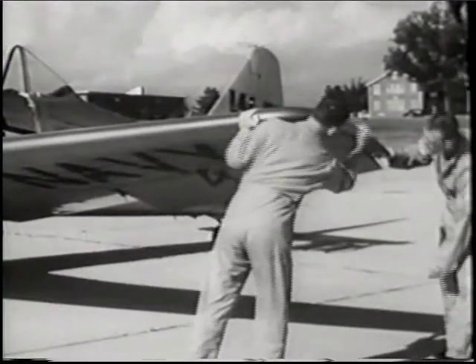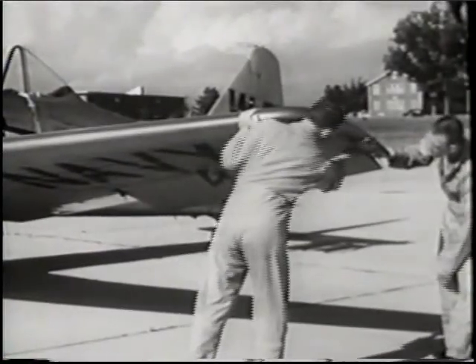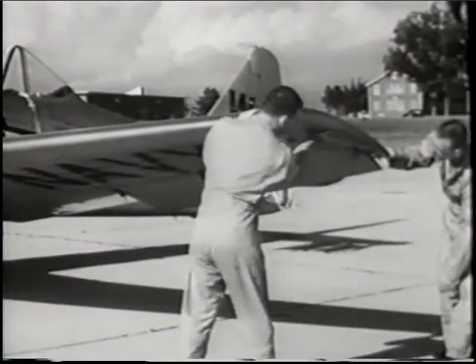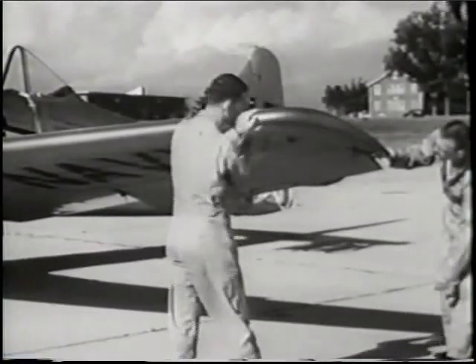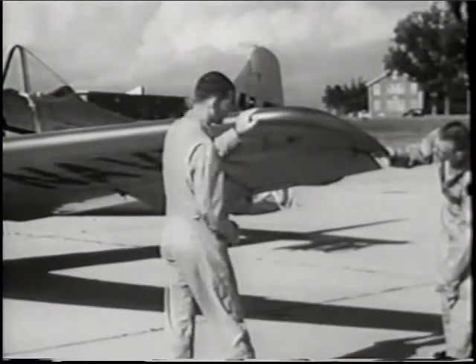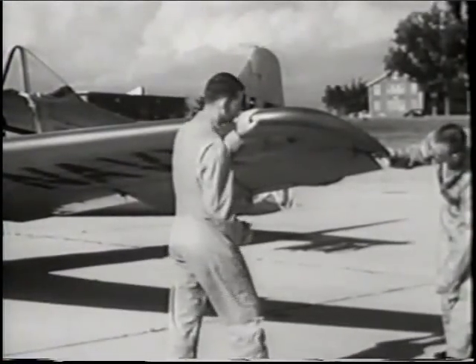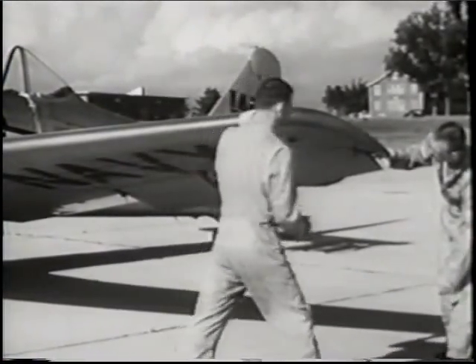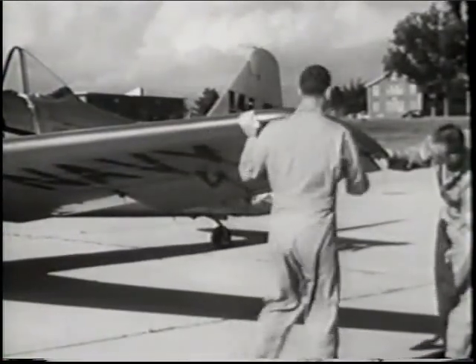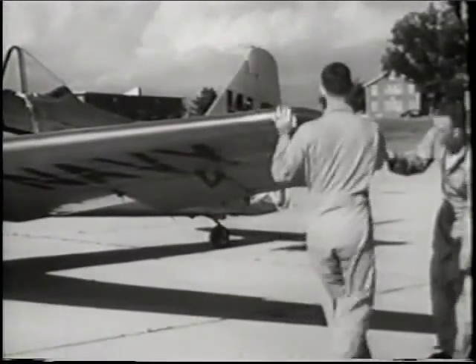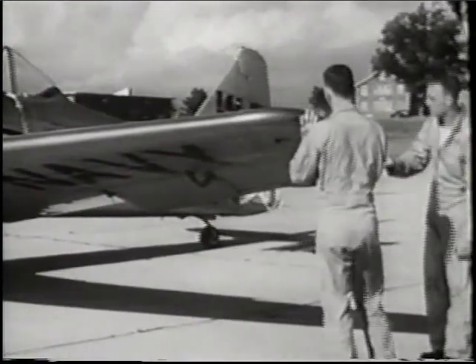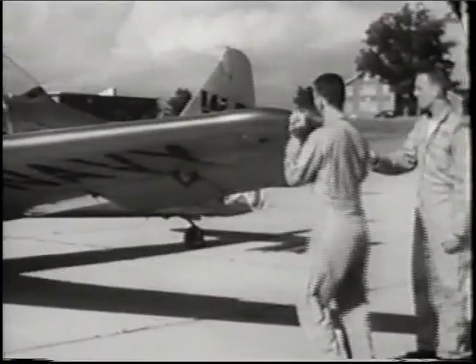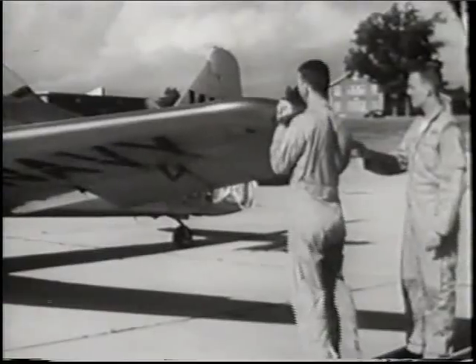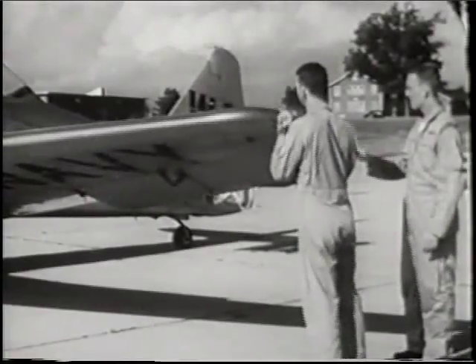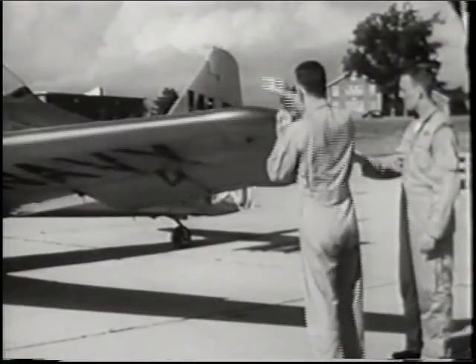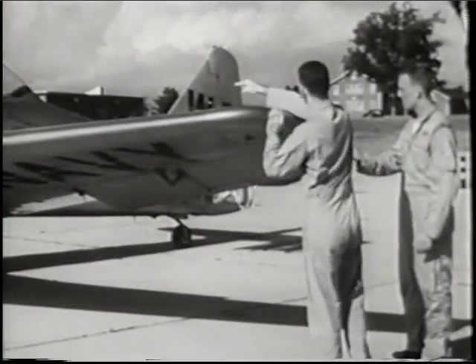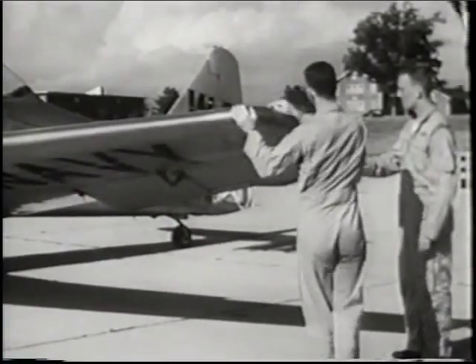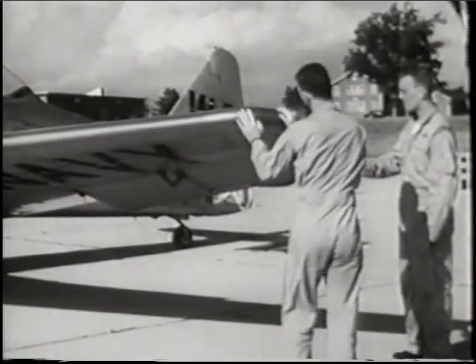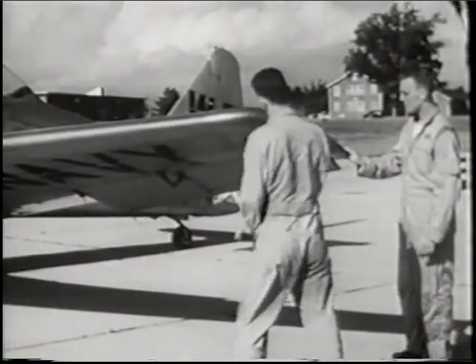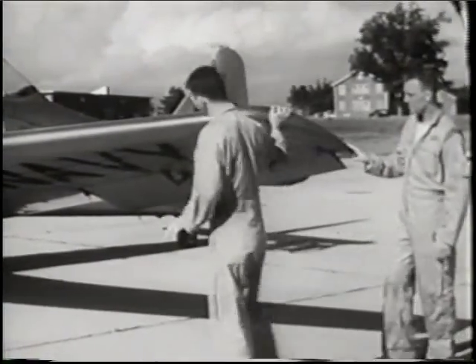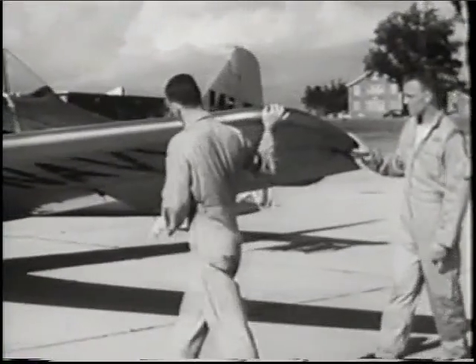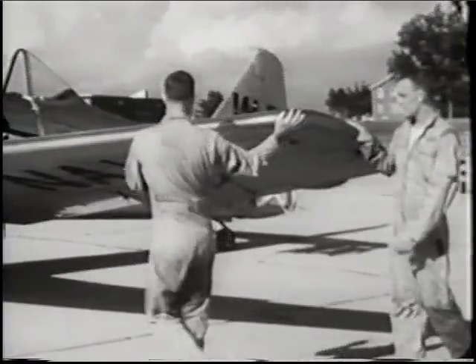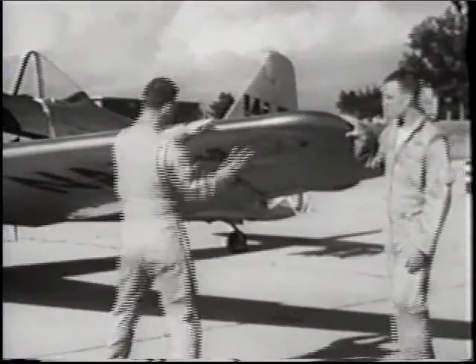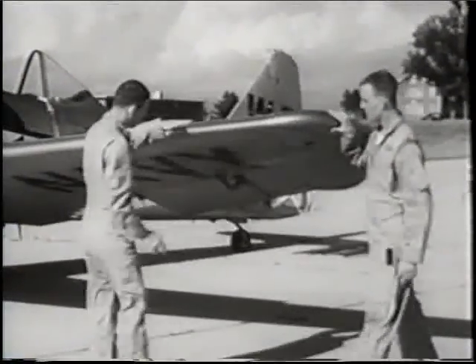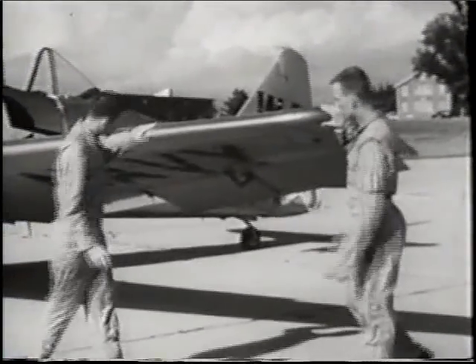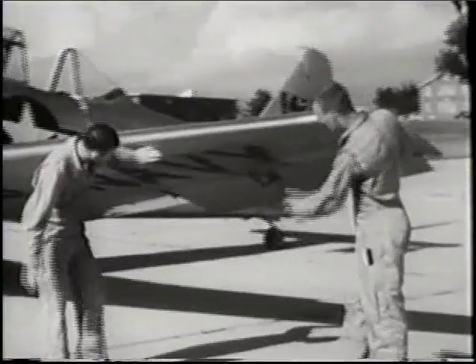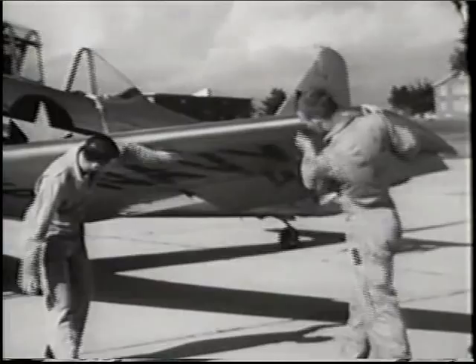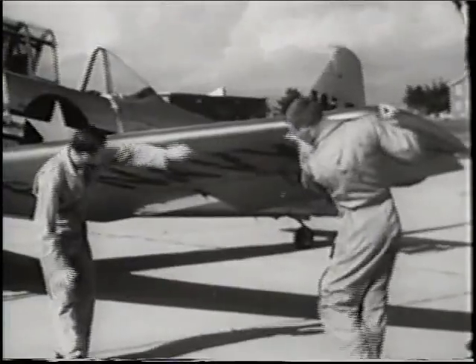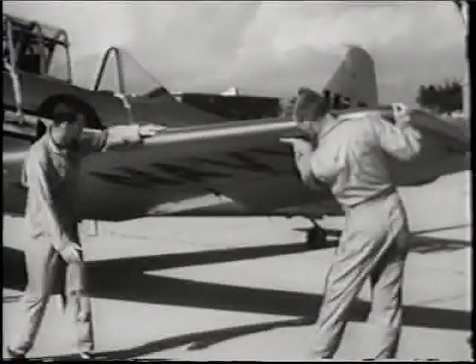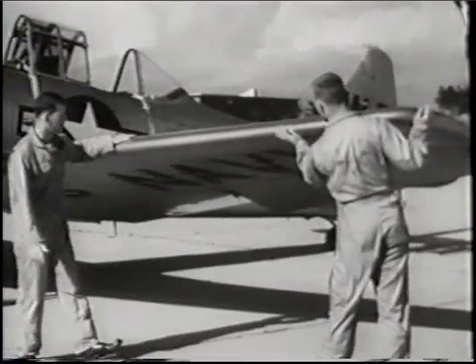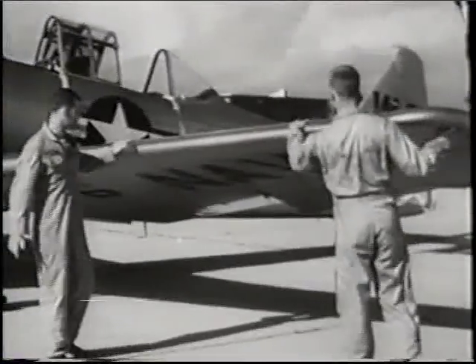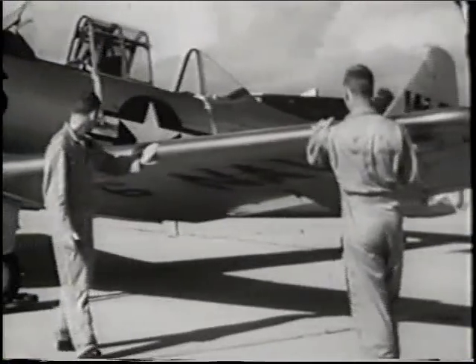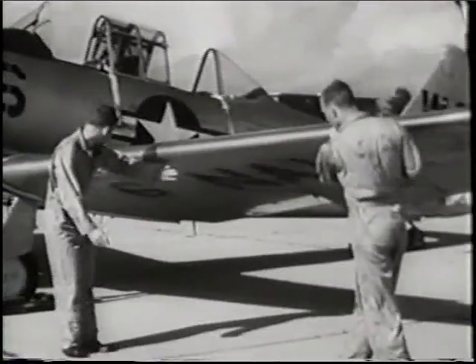When you reach the wing tip, move the end of it up and down firmly, but gently, to detect any excessive movement. Examine the leading edge of the port wing with equal care.